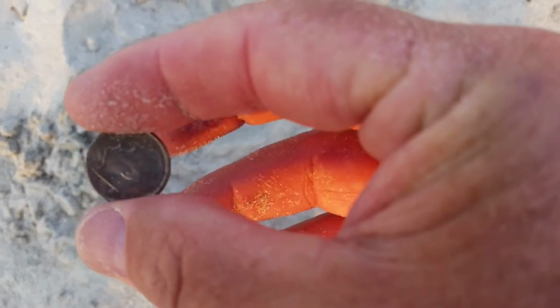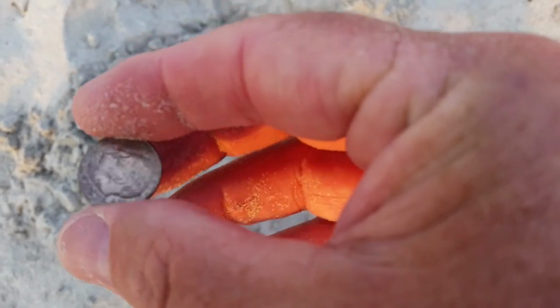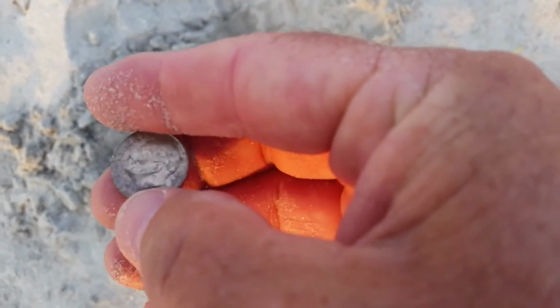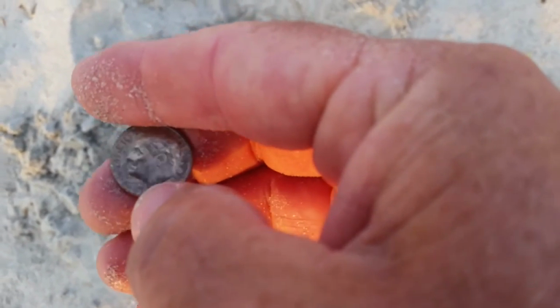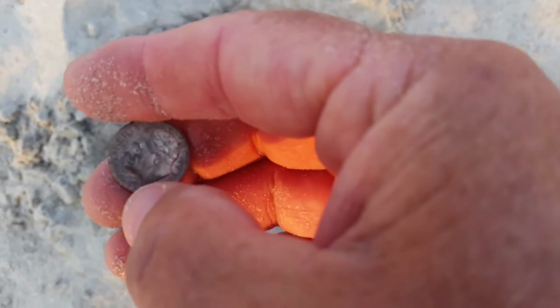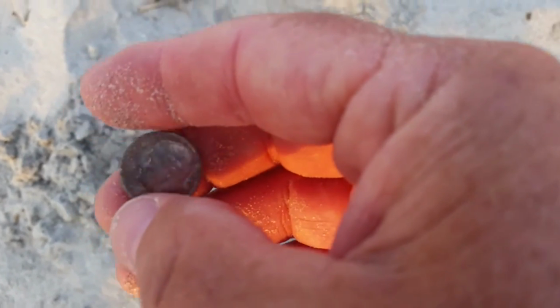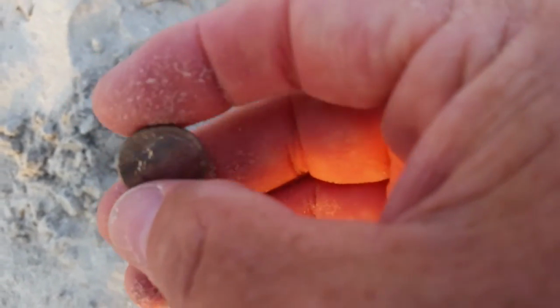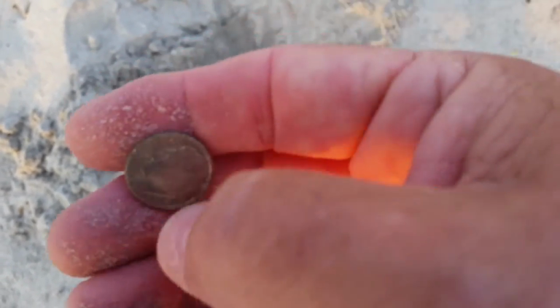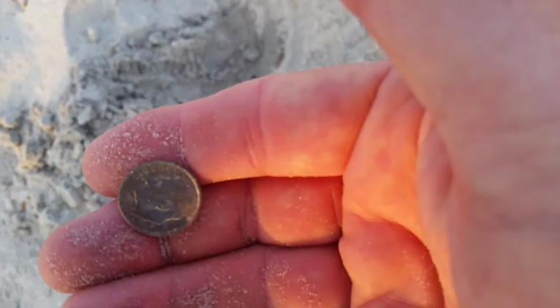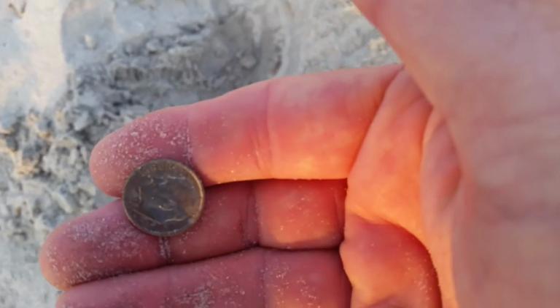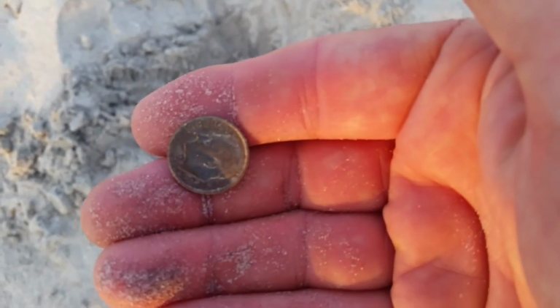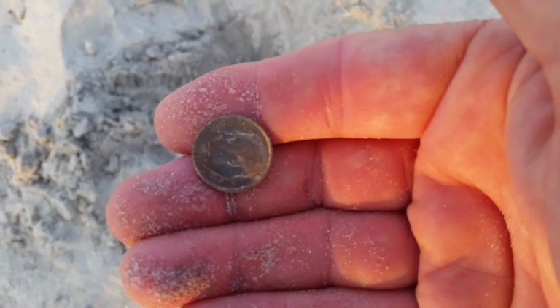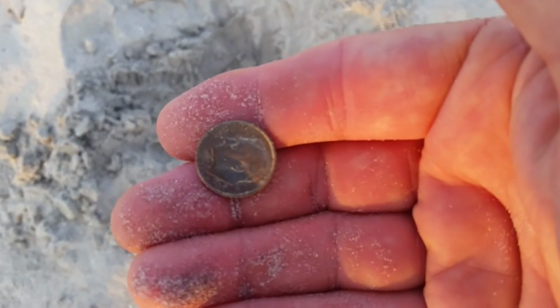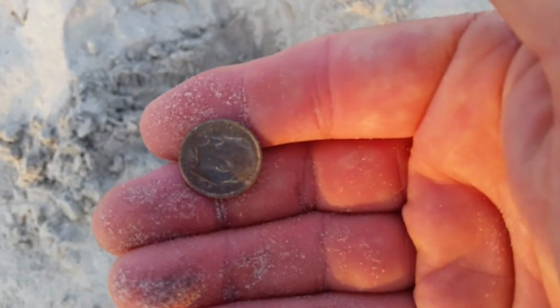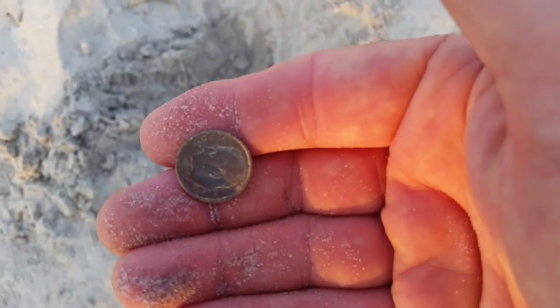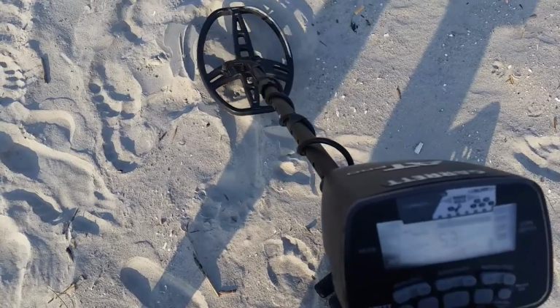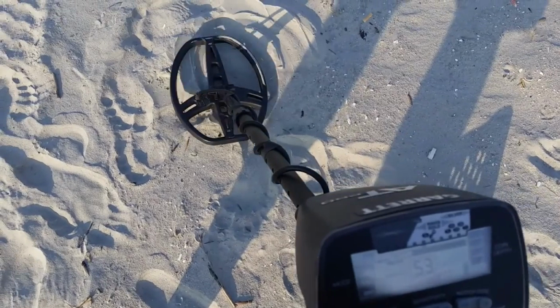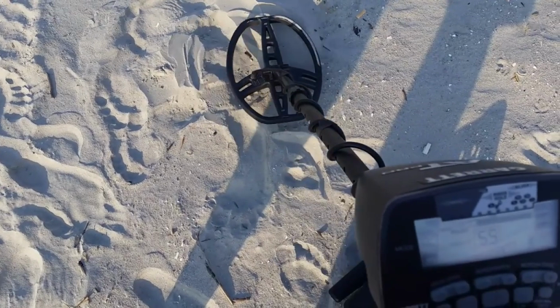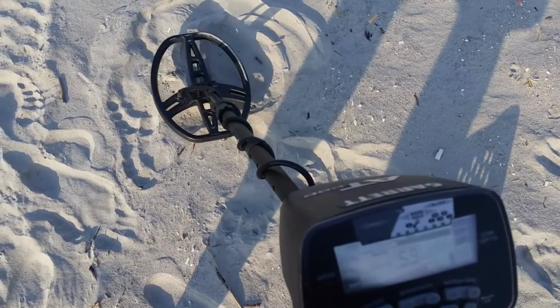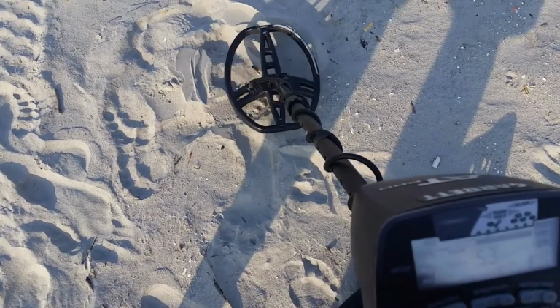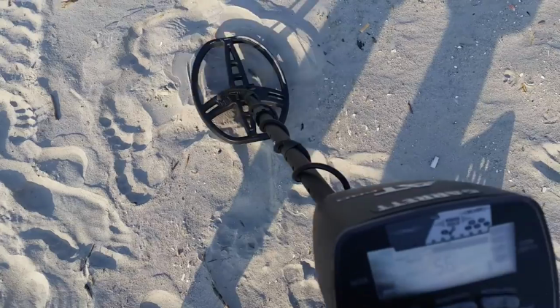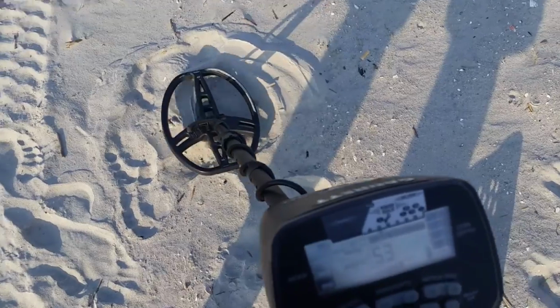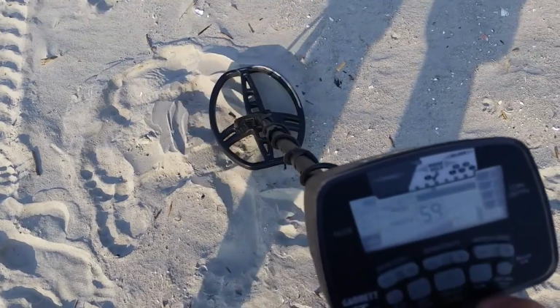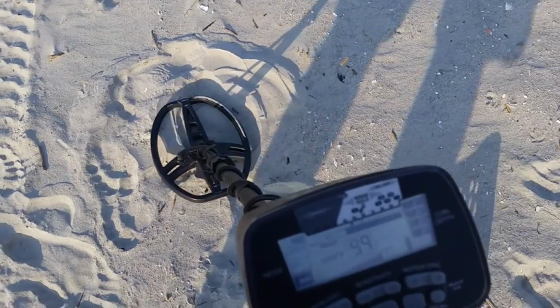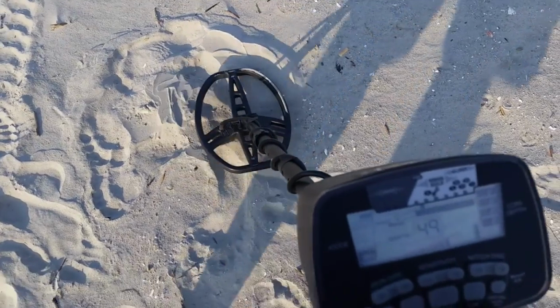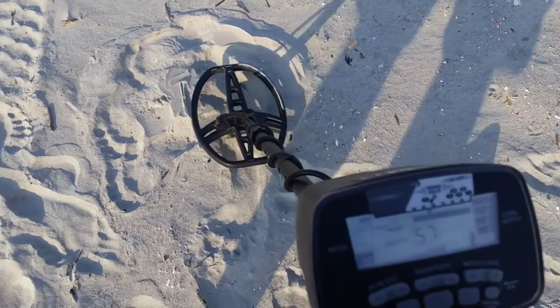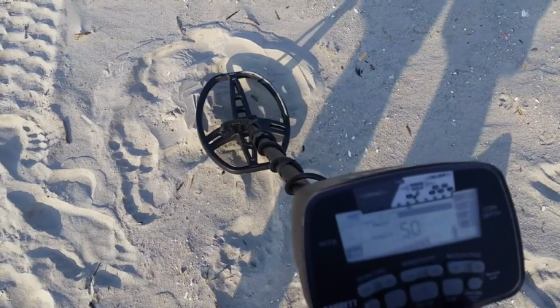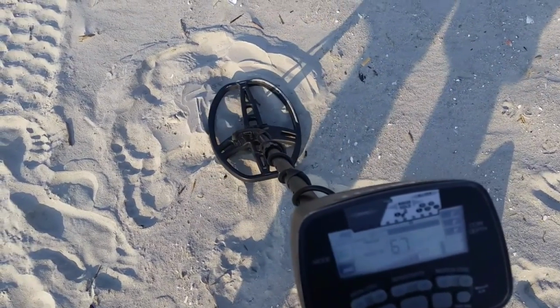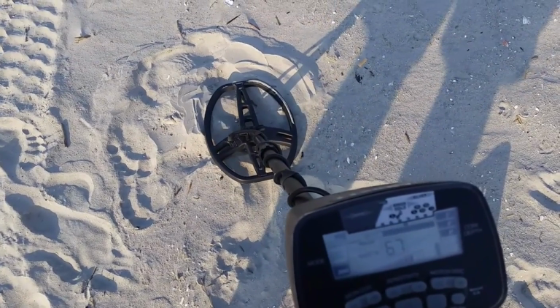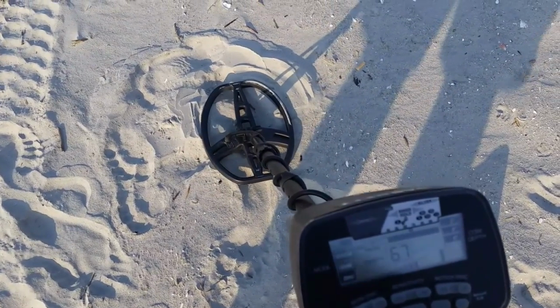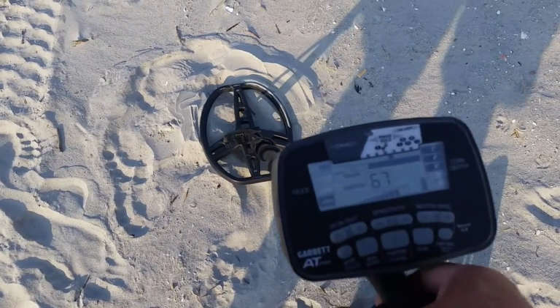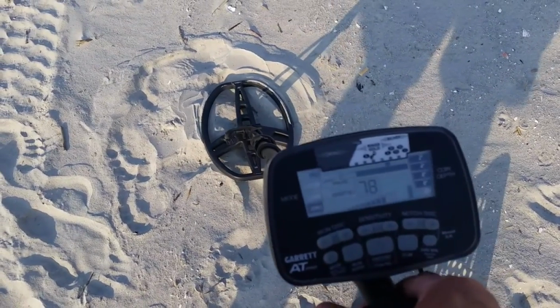Besides a quarter, it's the best thing I've found so far. I've dug so many bottle caps.